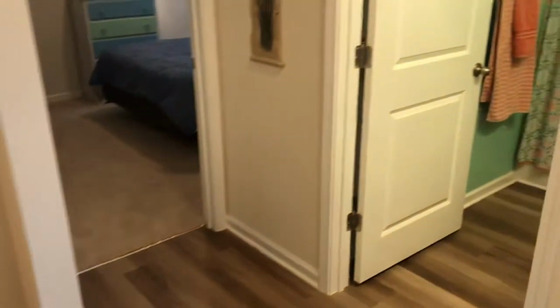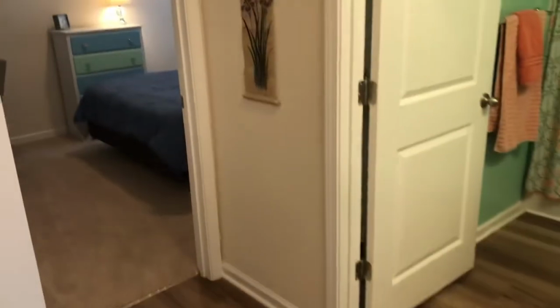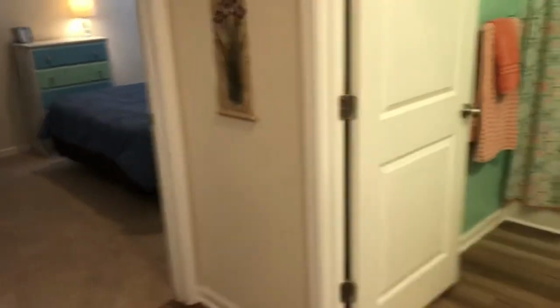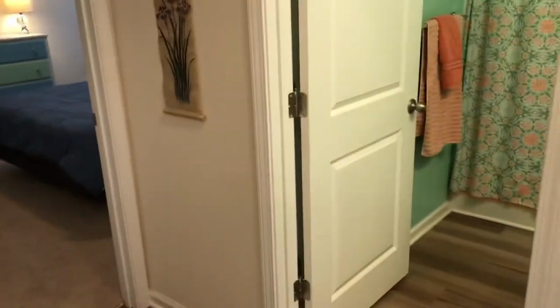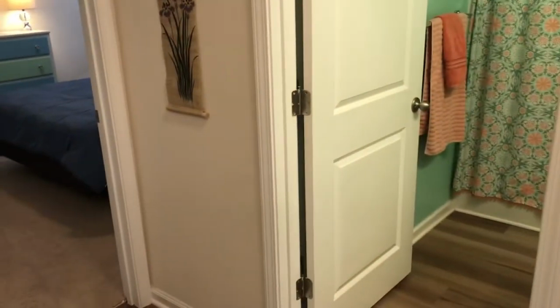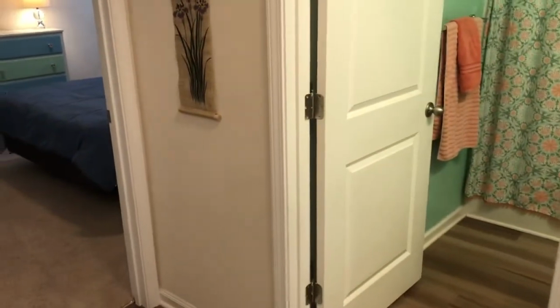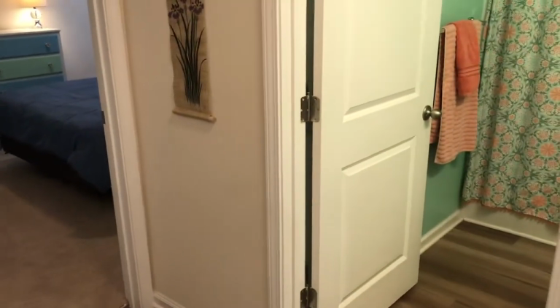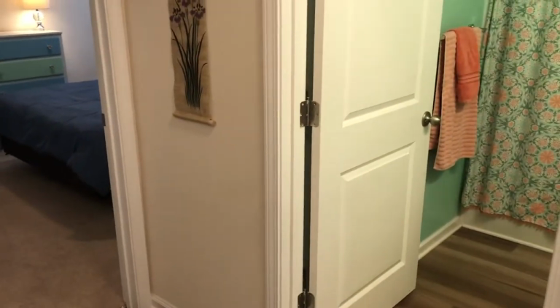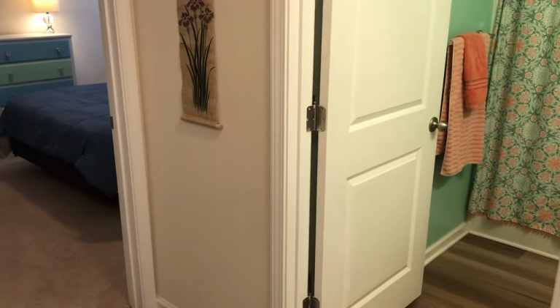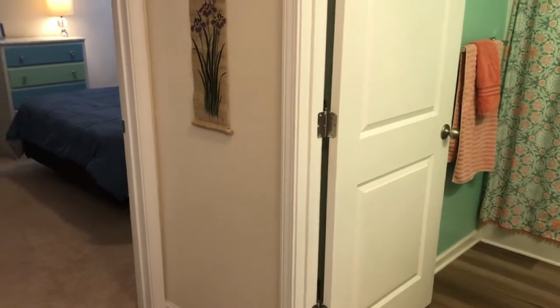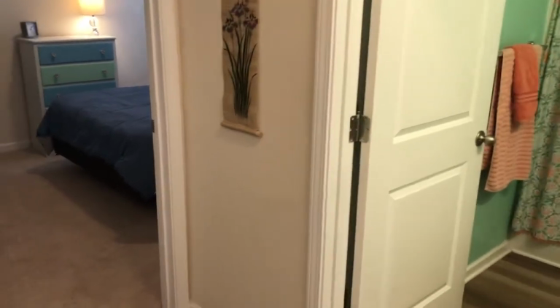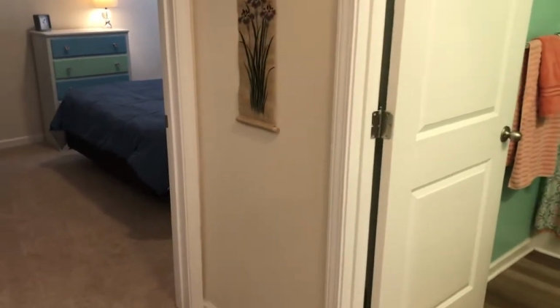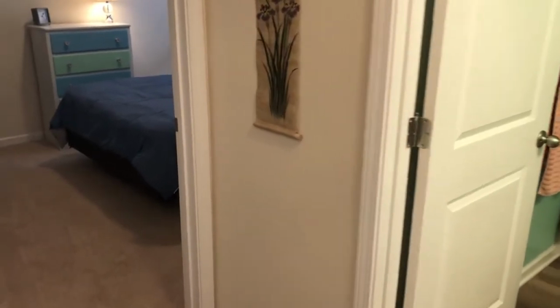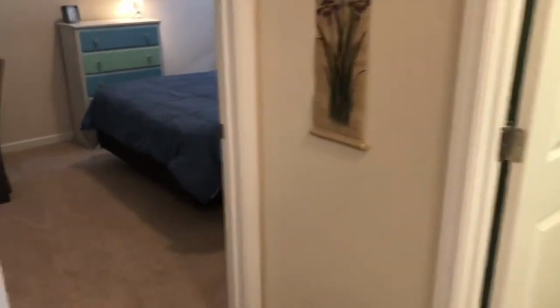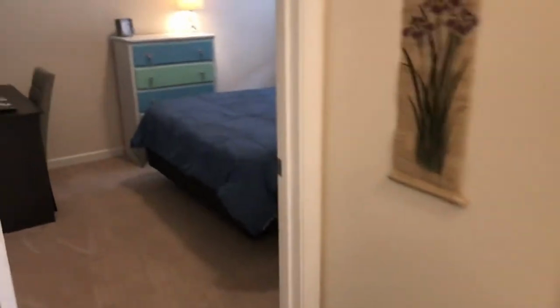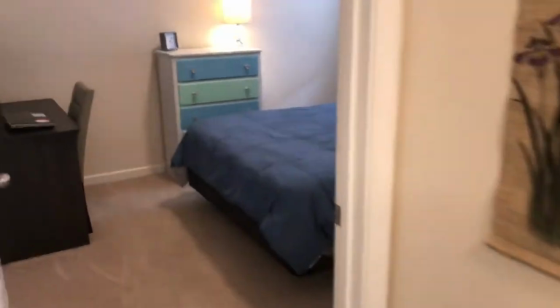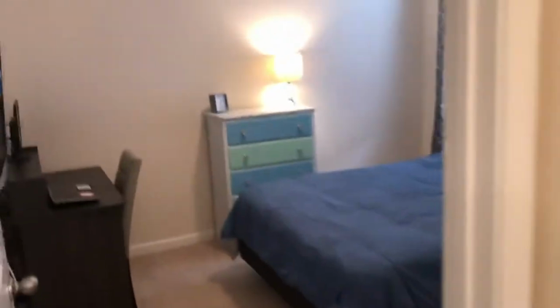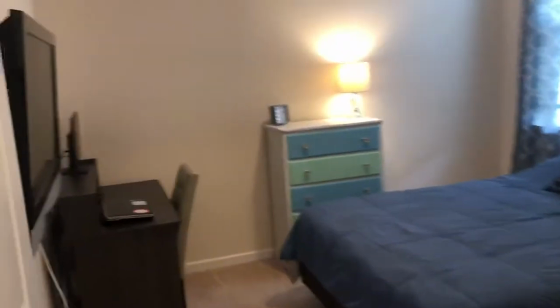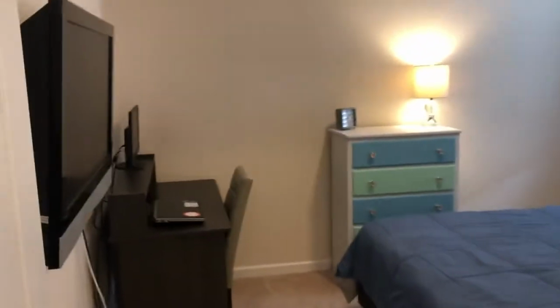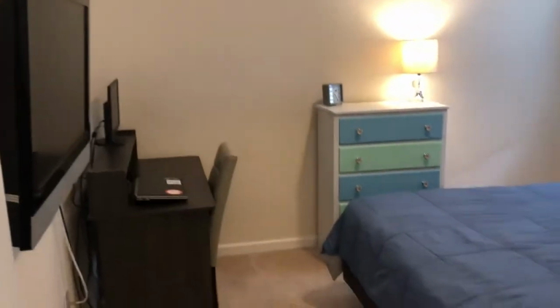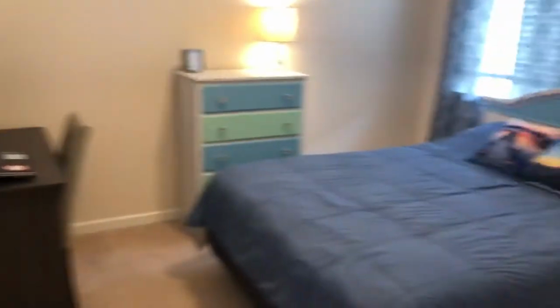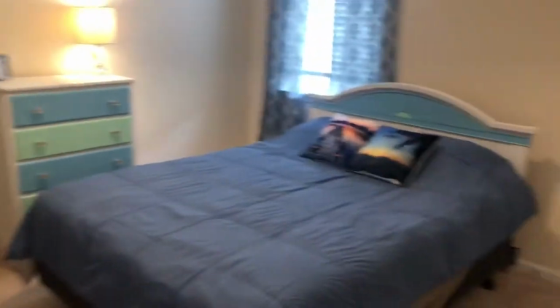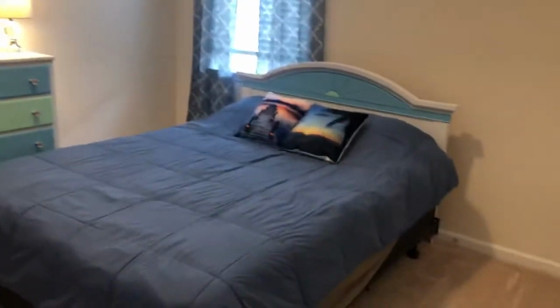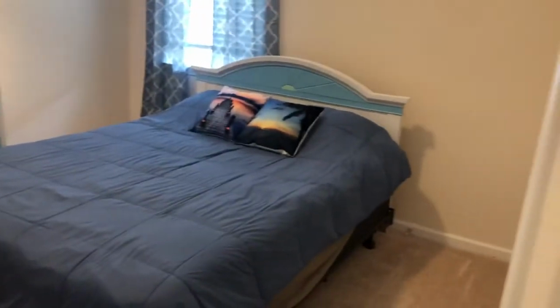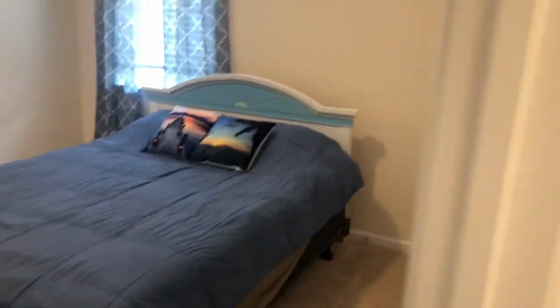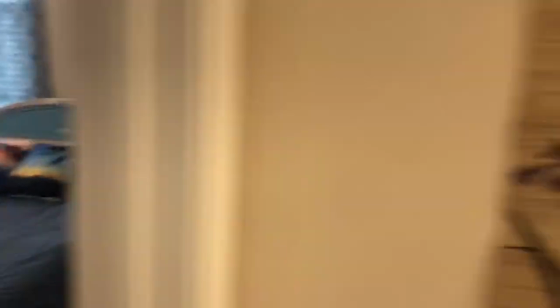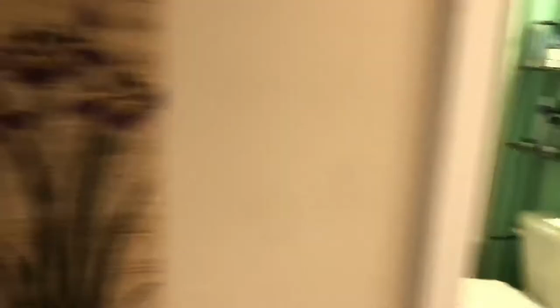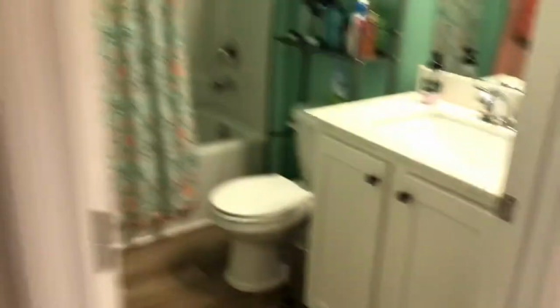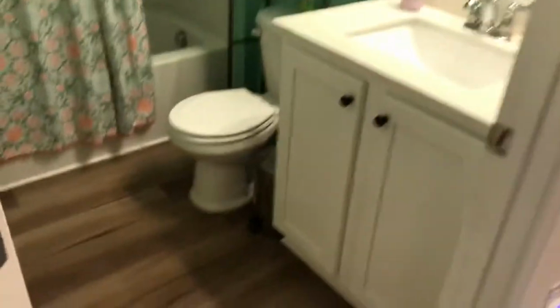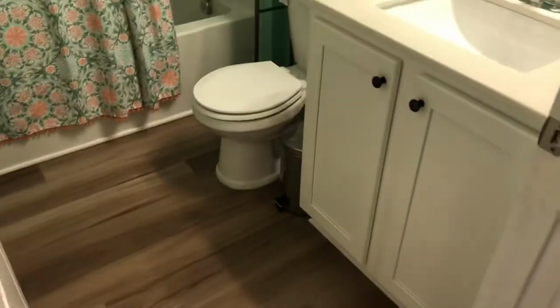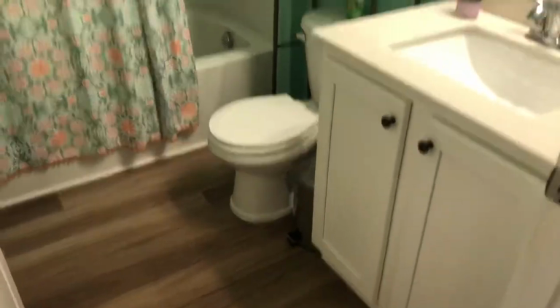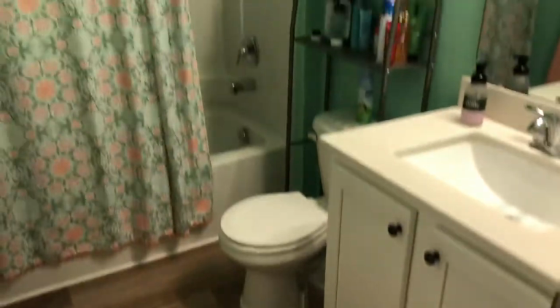This is a split design, so there are two guest bedrooms on one side of the house and the master bedroom on the other, which I really like. You have a nice-sized guest bedroom here, and there's a nice guest bath.